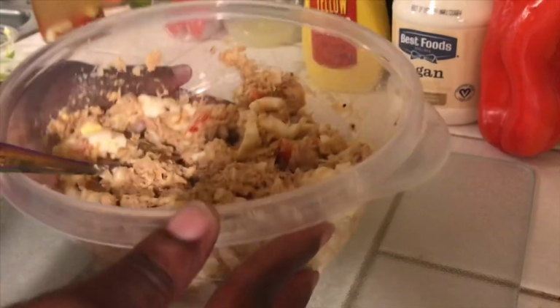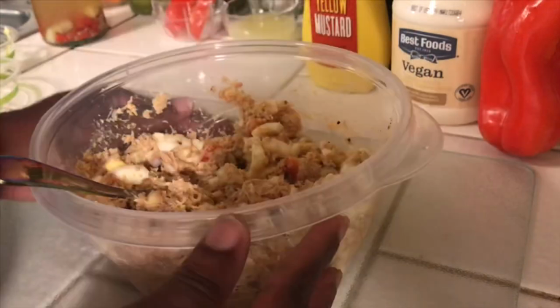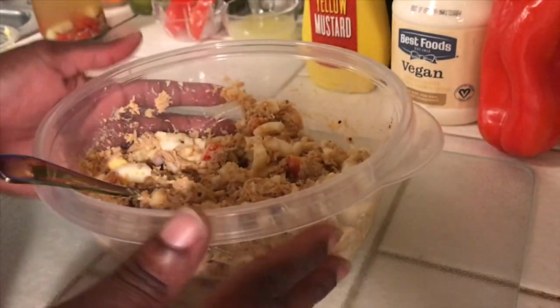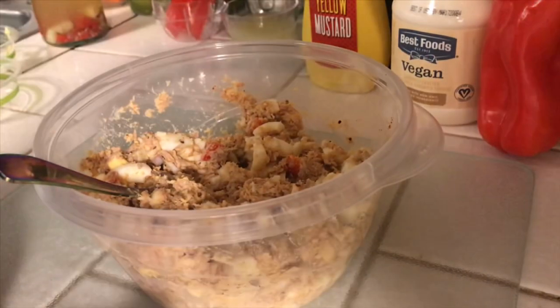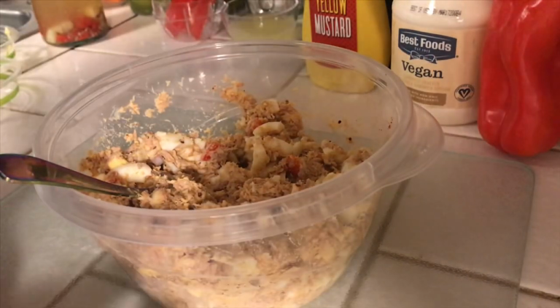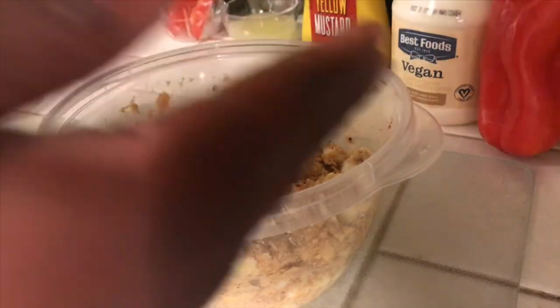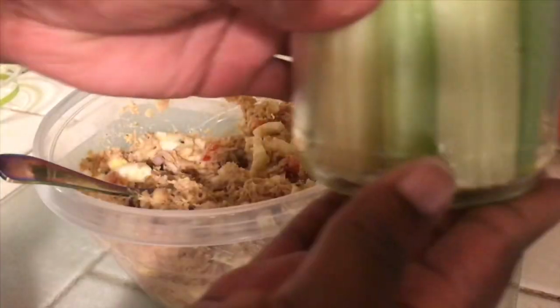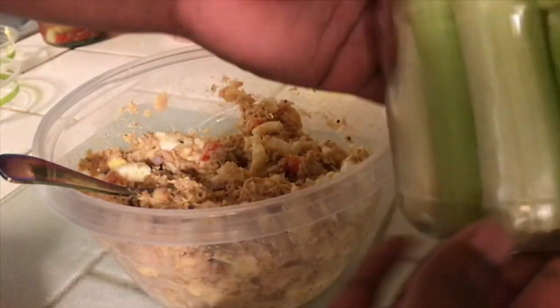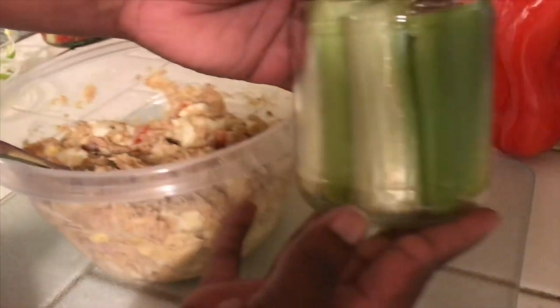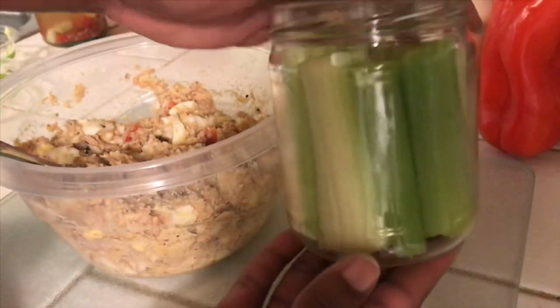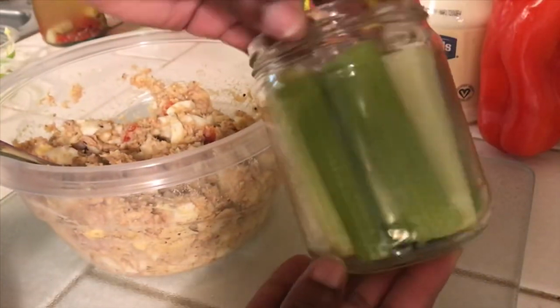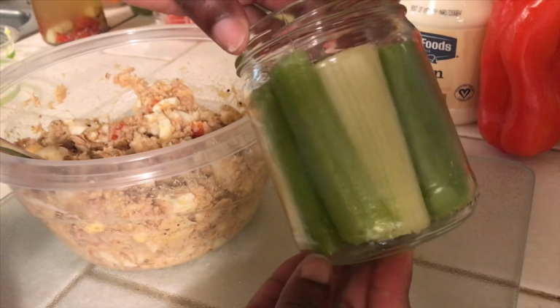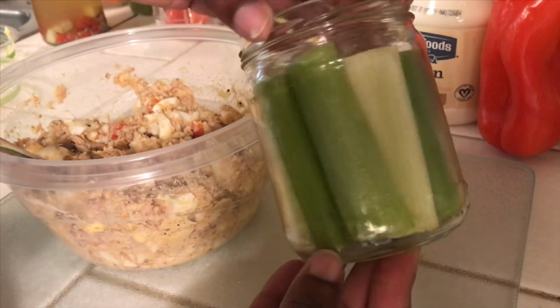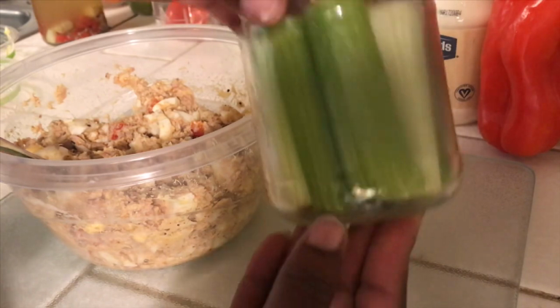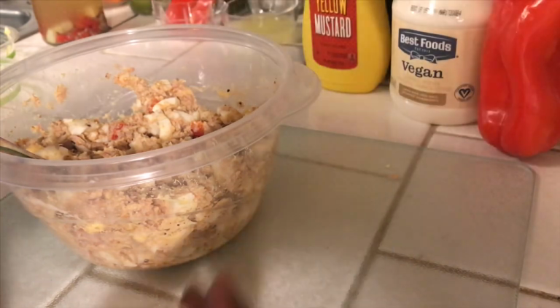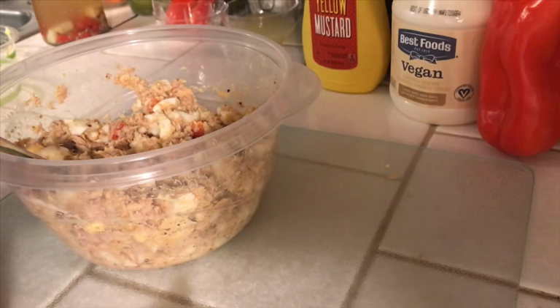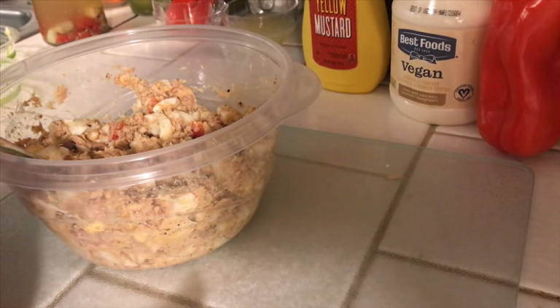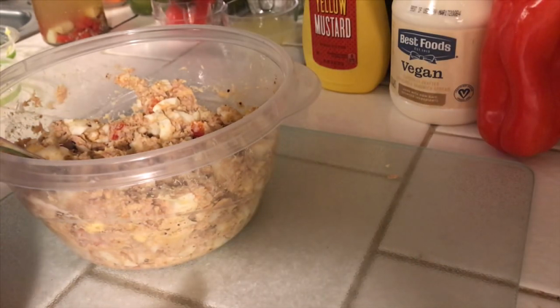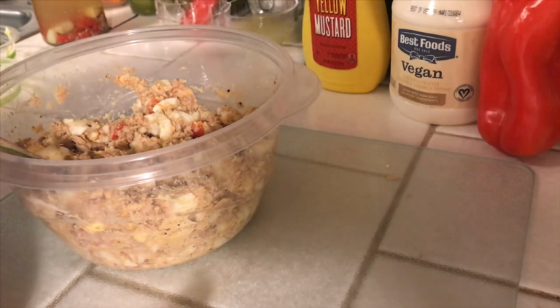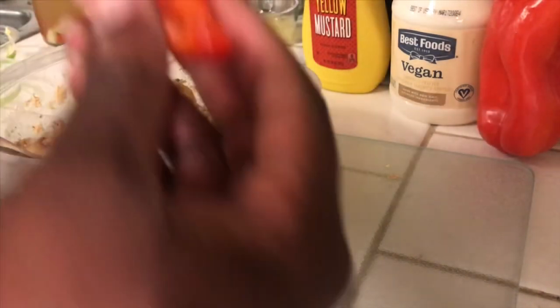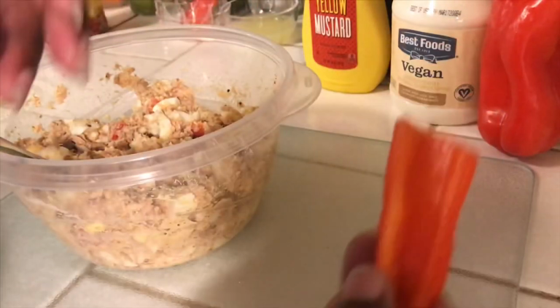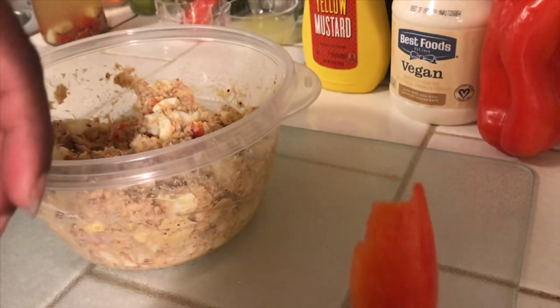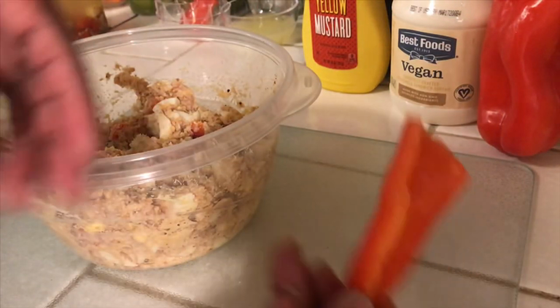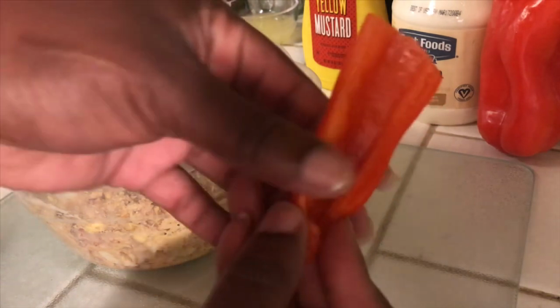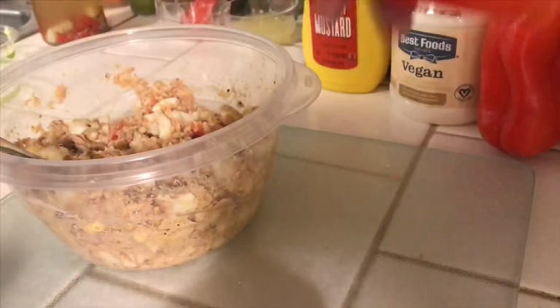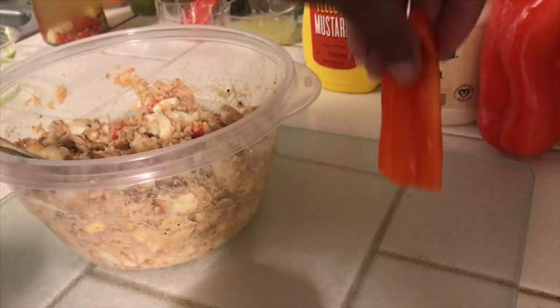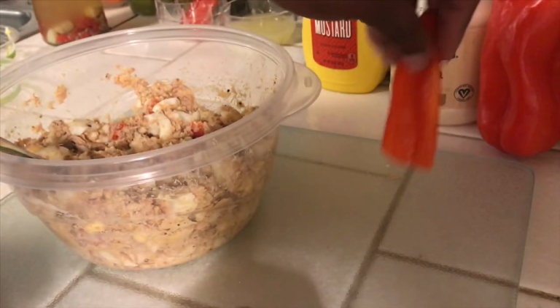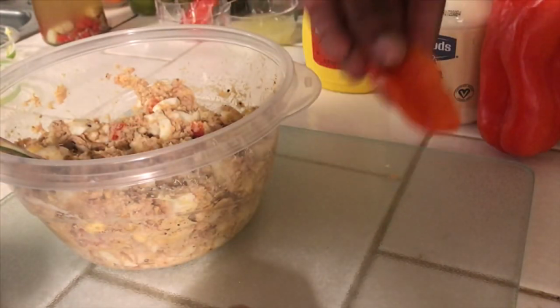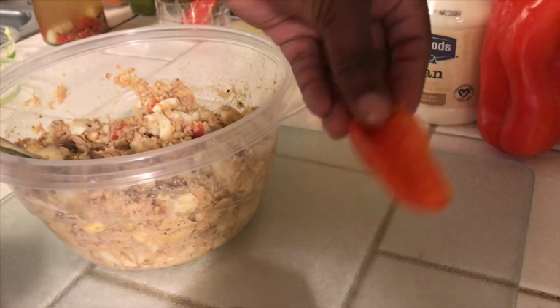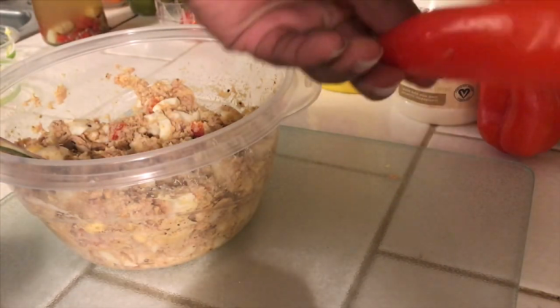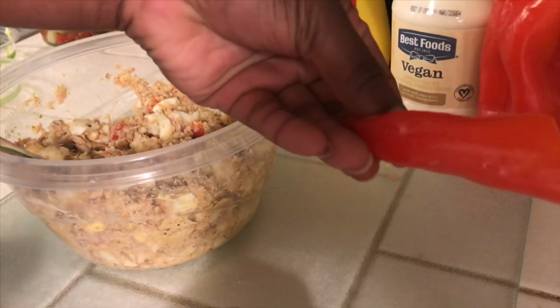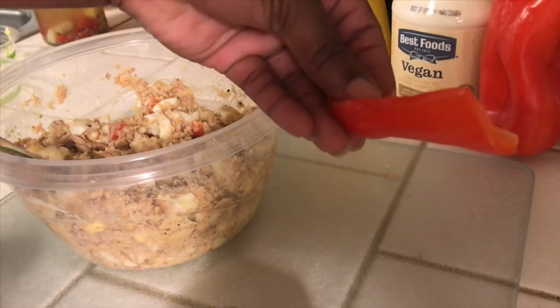It's really delicious. You can eat it with celery. My all-time favorite — that's why I have these like this — I eat them like chips and dip with red bell pepper.